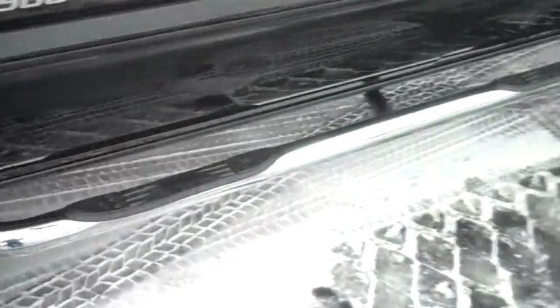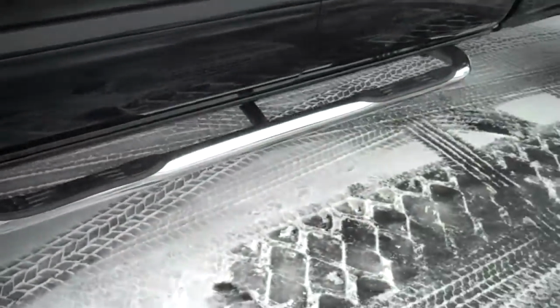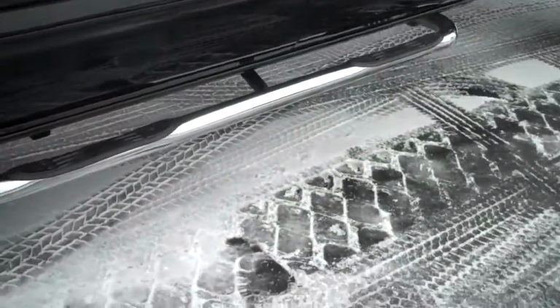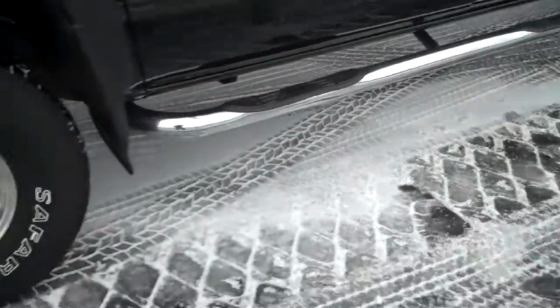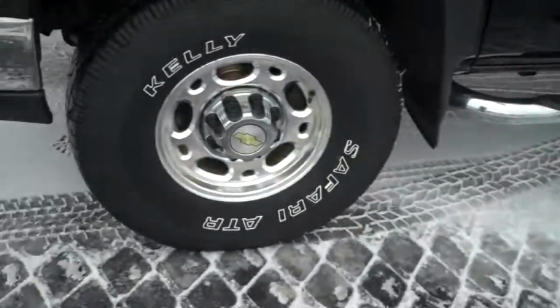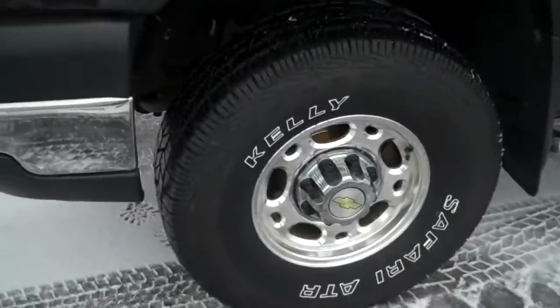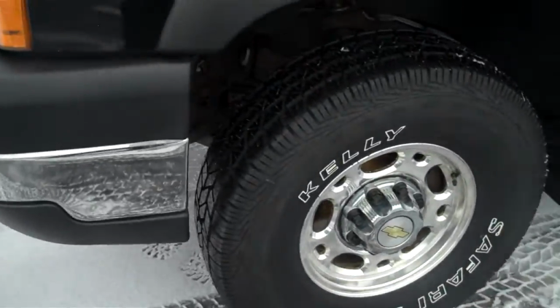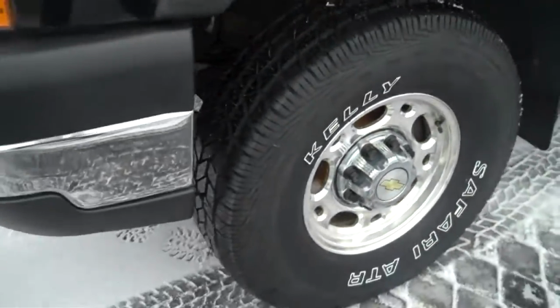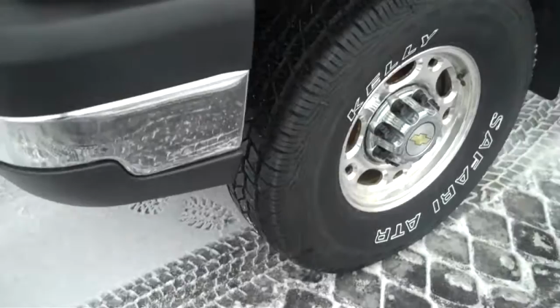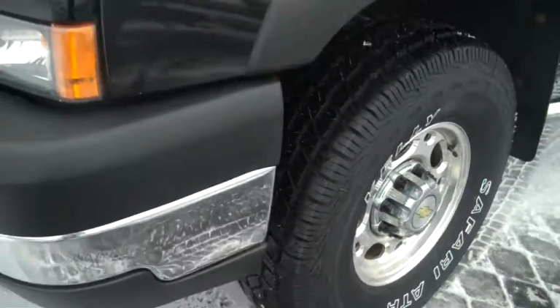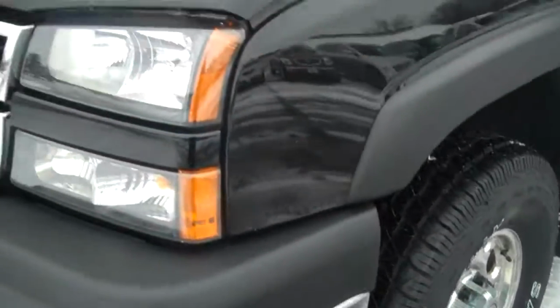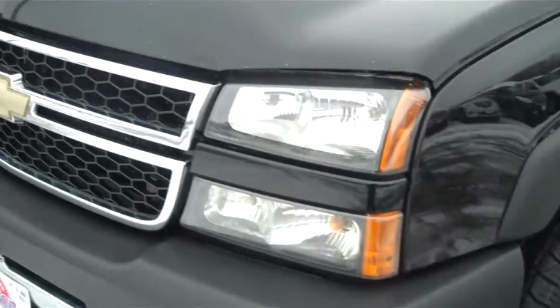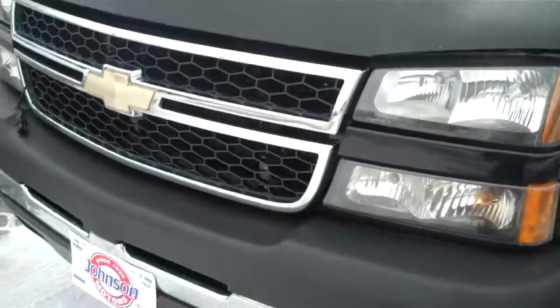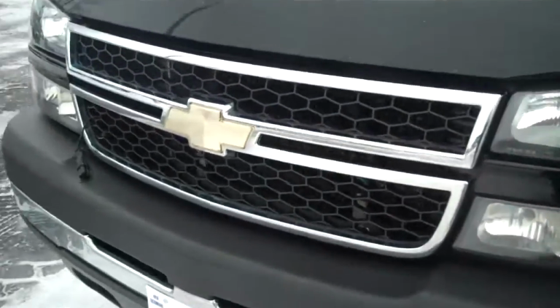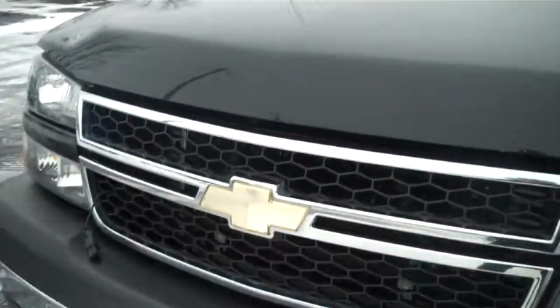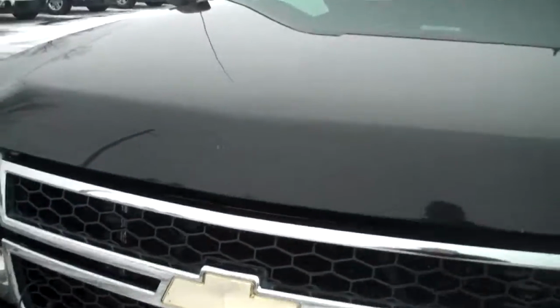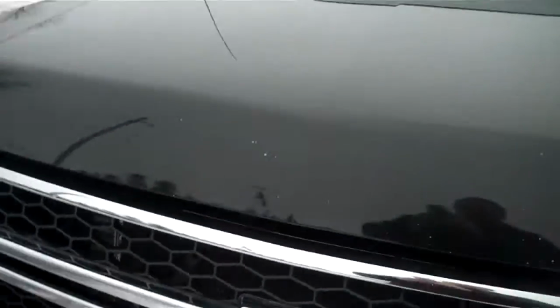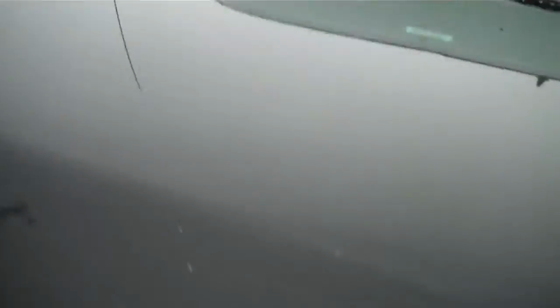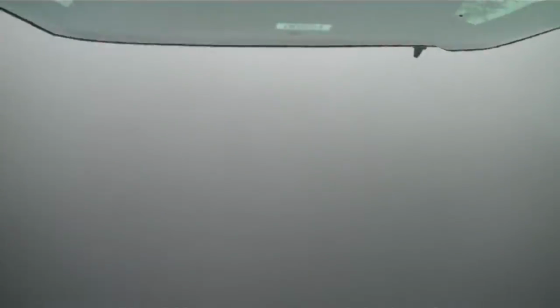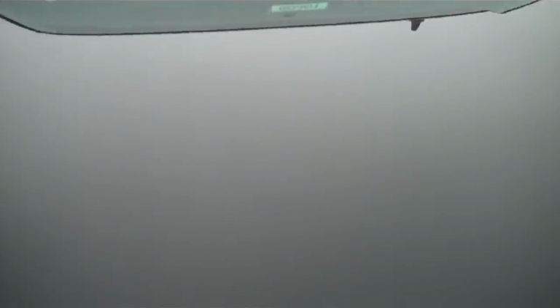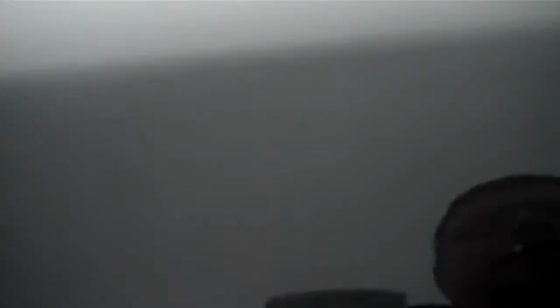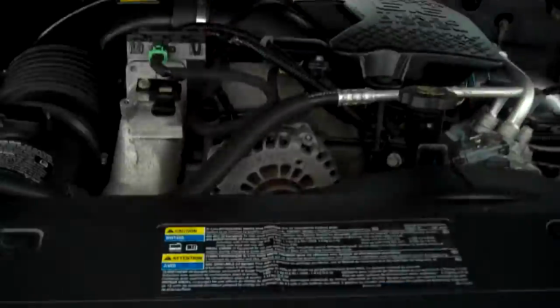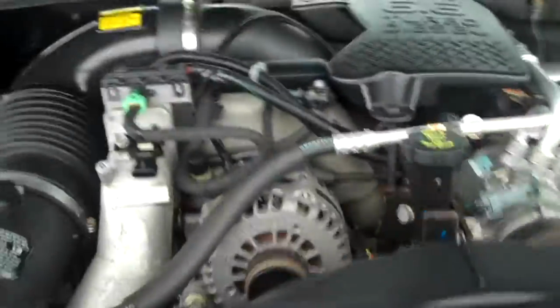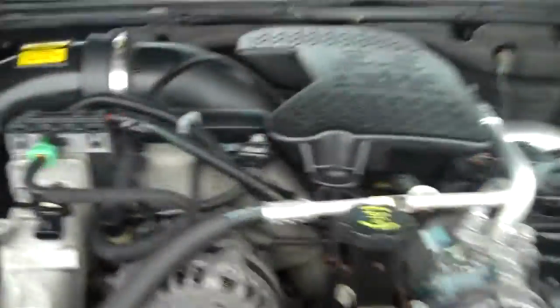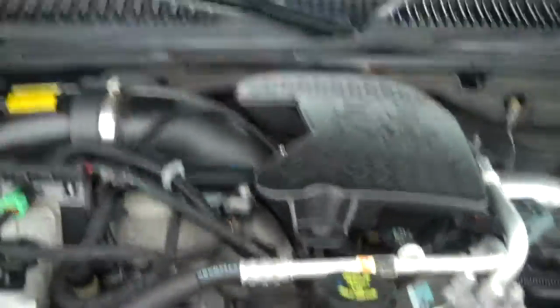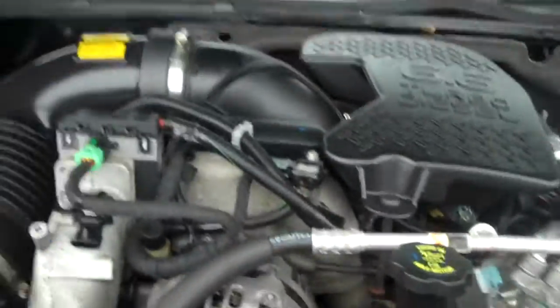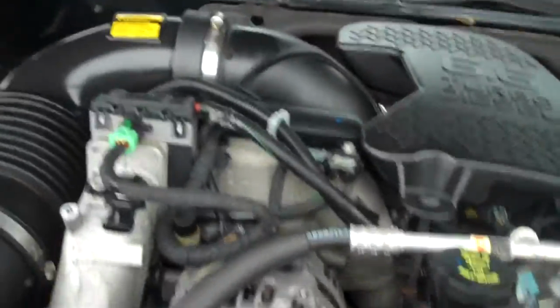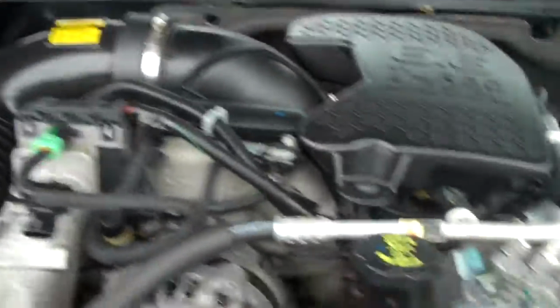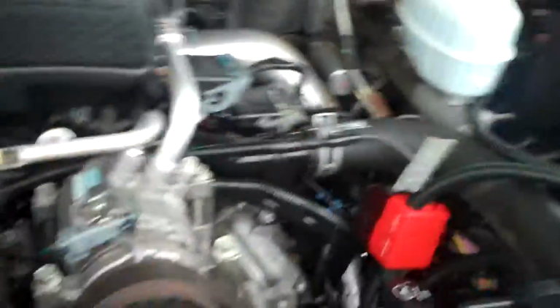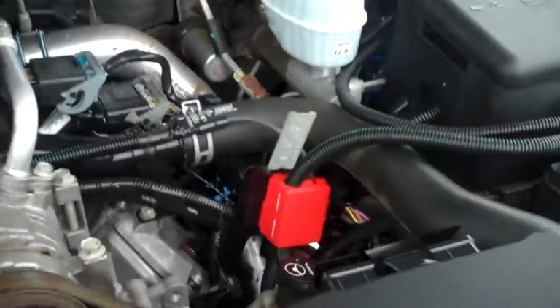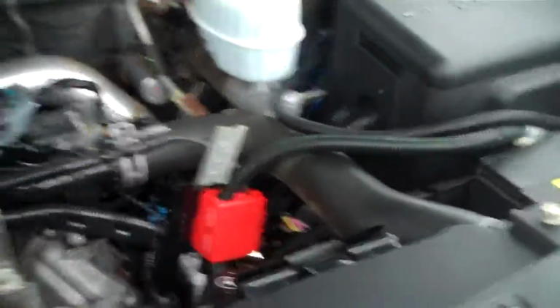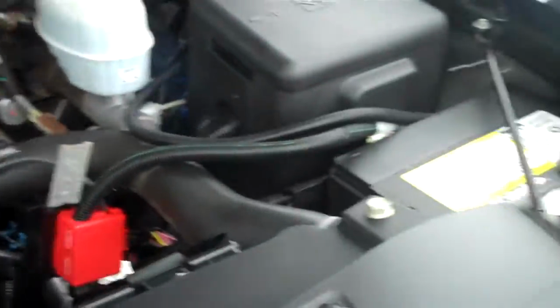It's got the nice tubular steps on there, brand new Kelly Safari tires. It's a very, very nice clean truck. It's got the 6.6 turbo diesel with the dual batteries.